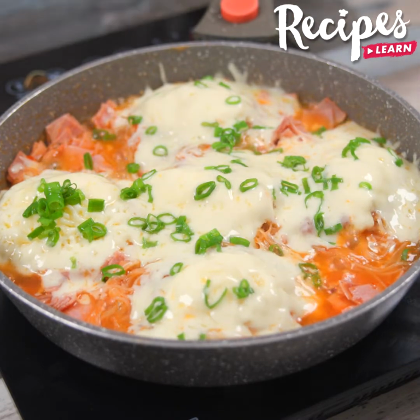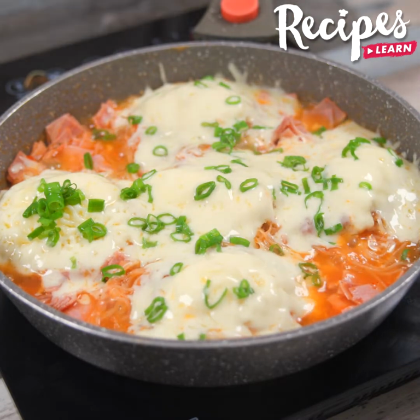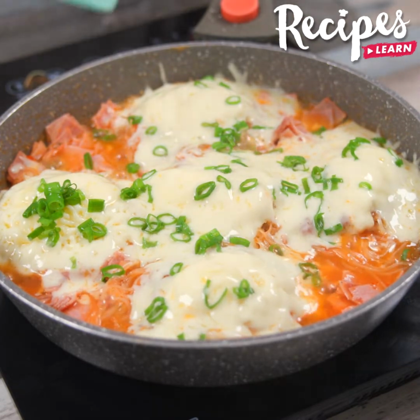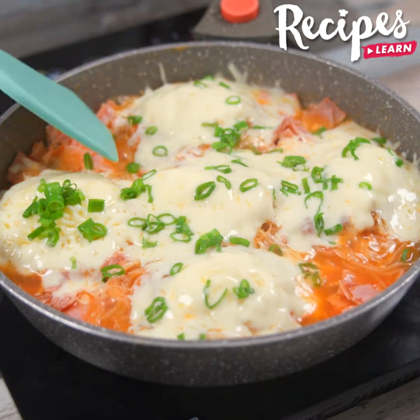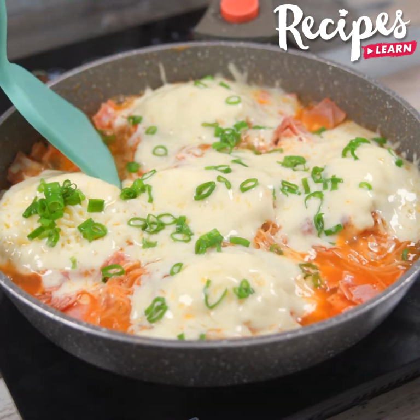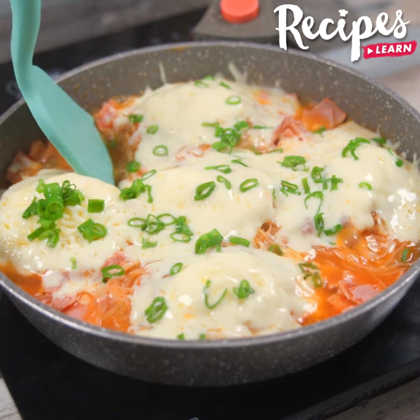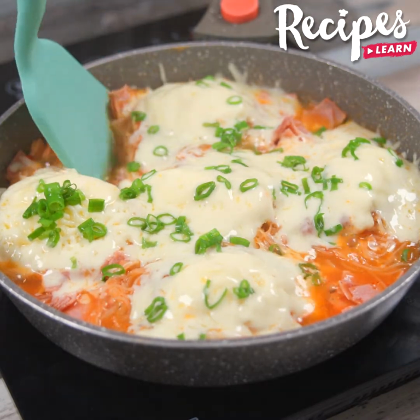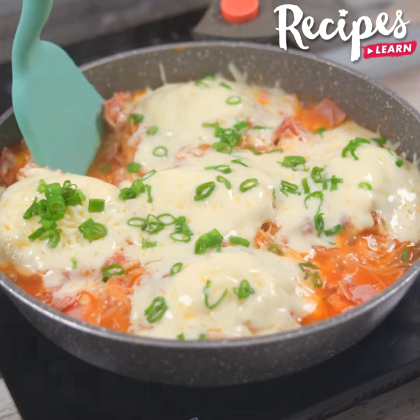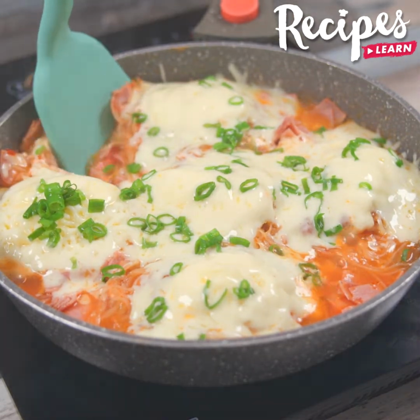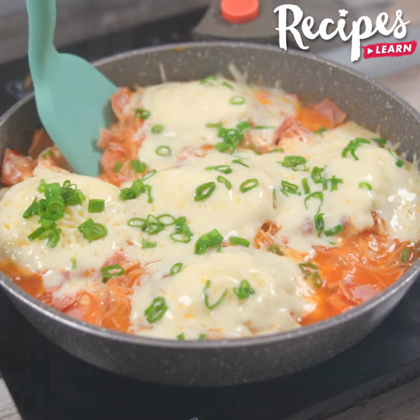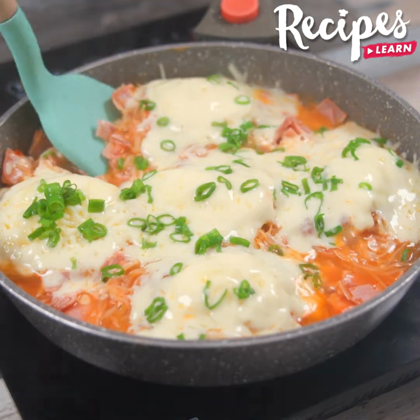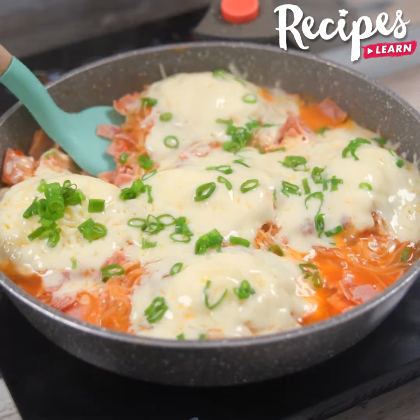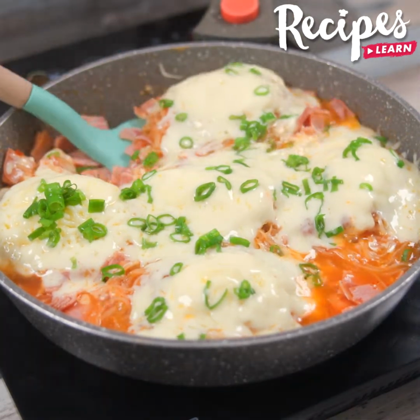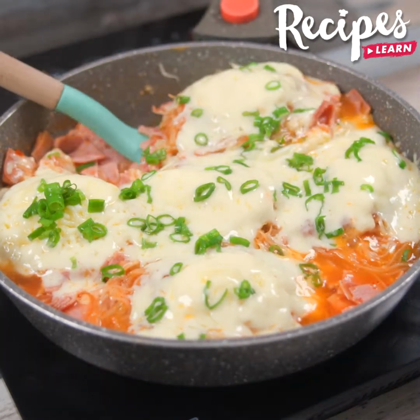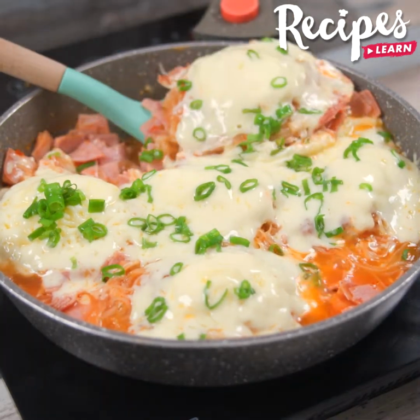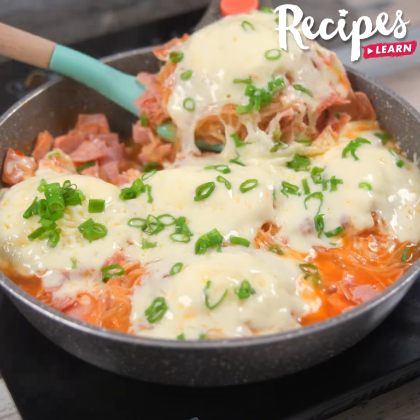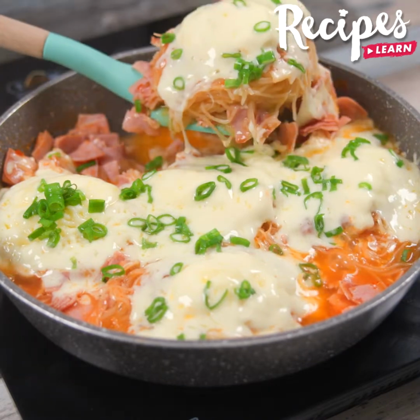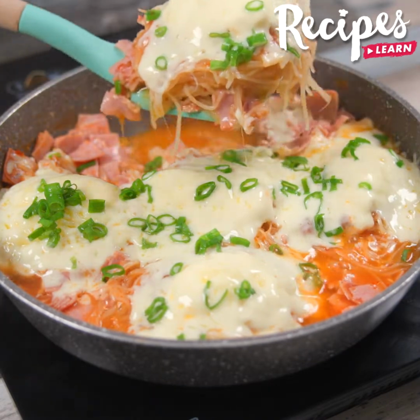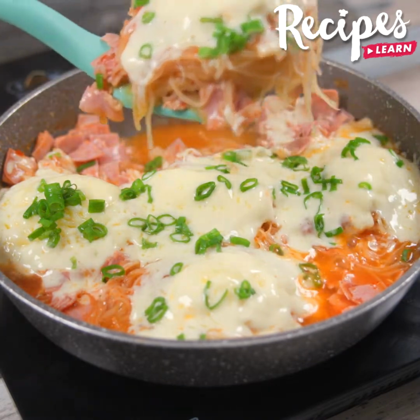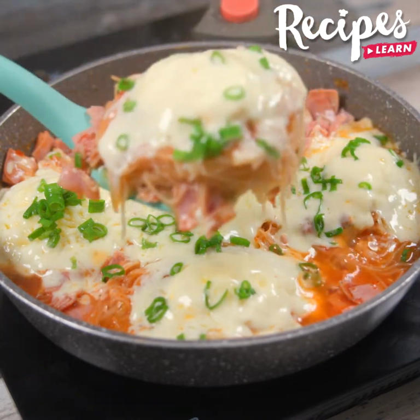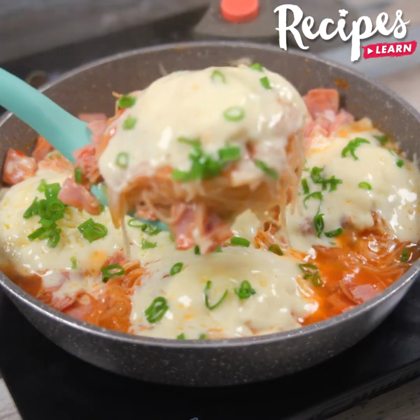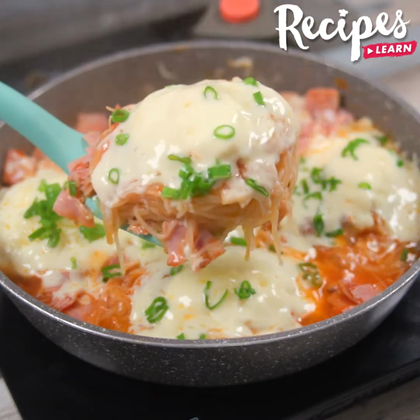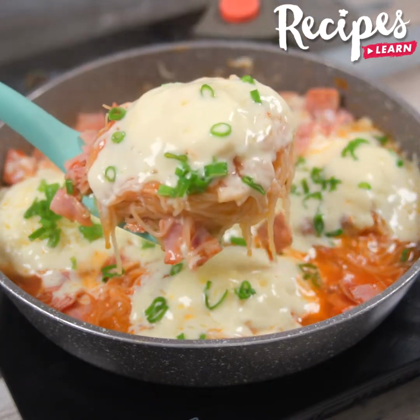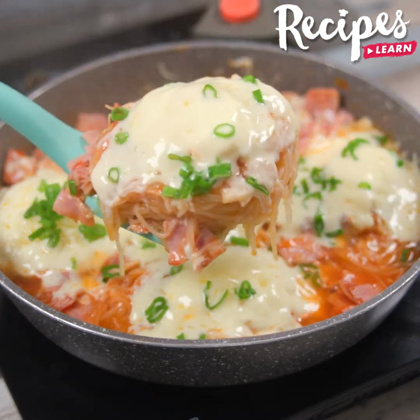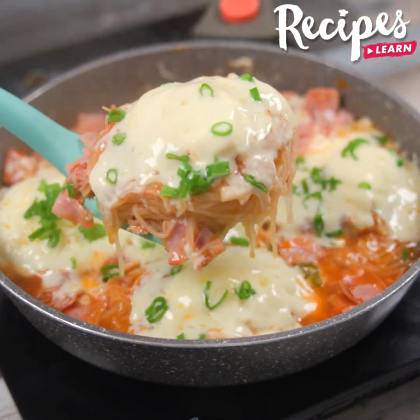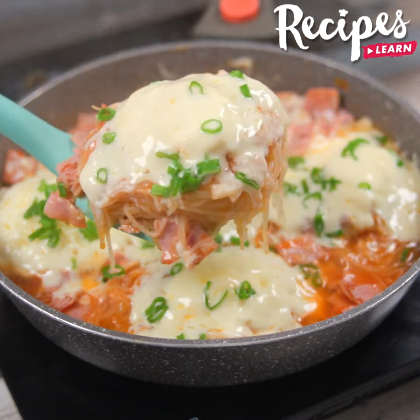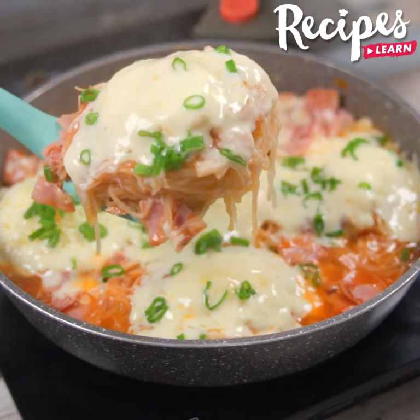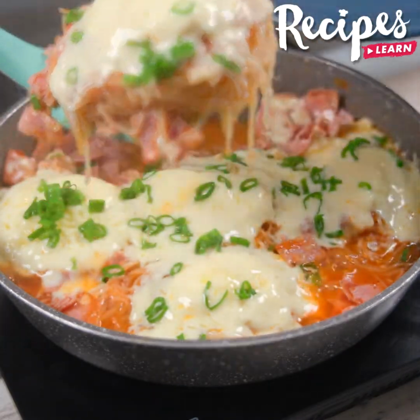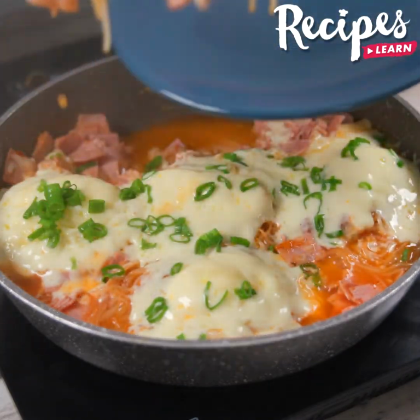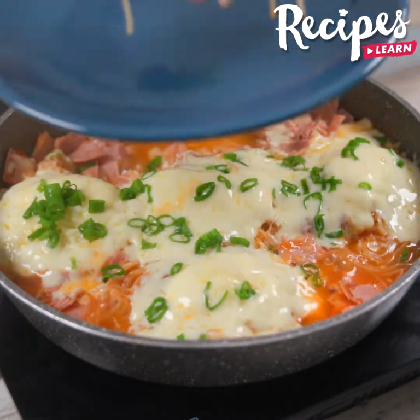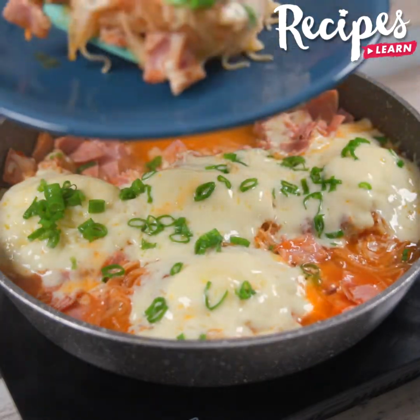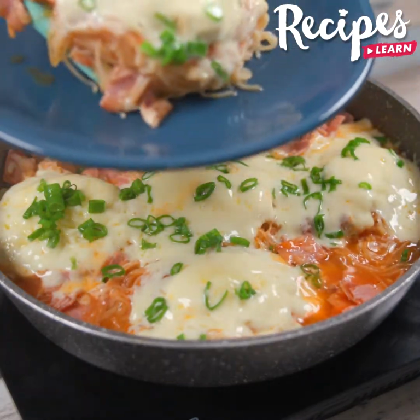And our noodles is ready! Look how delicious it is! I hope you enjoyed our recipe! See you in the next one! Bye-bye!